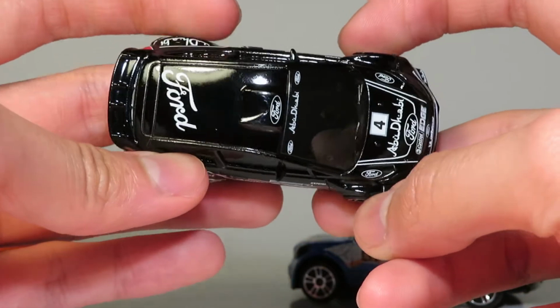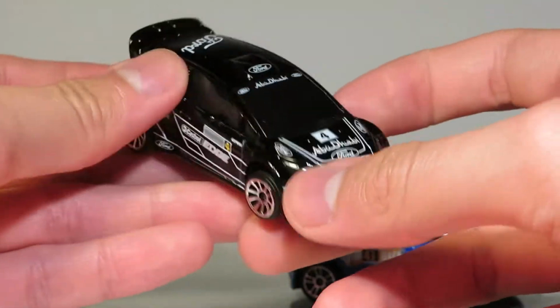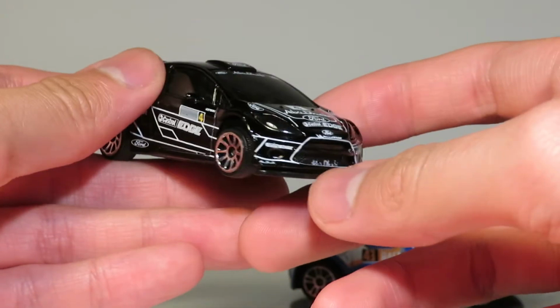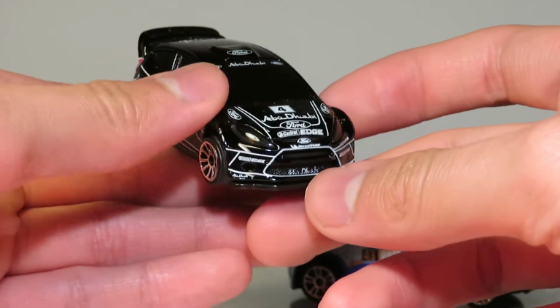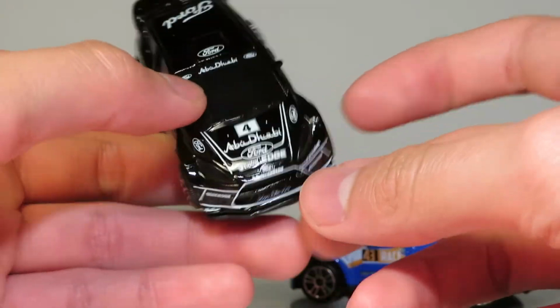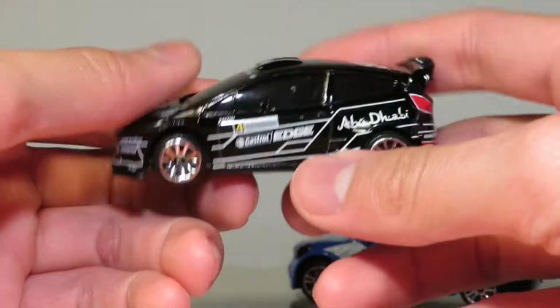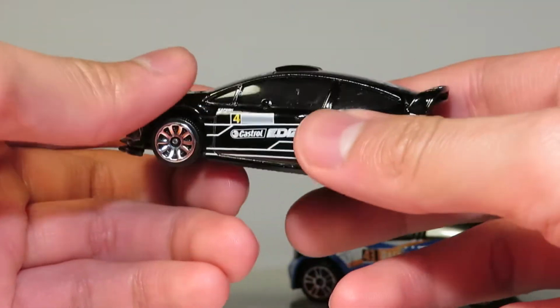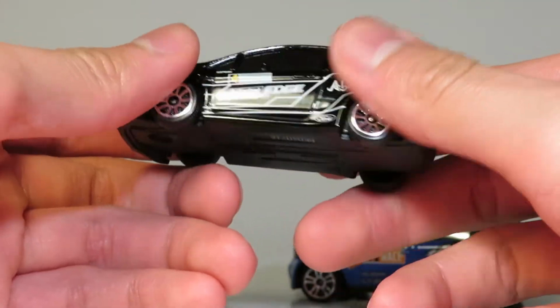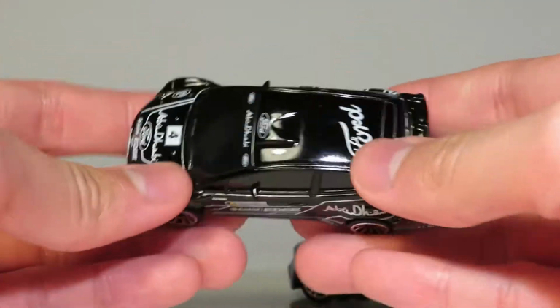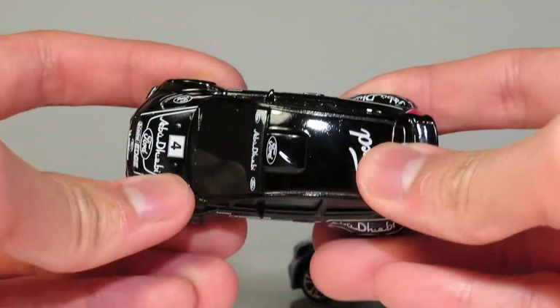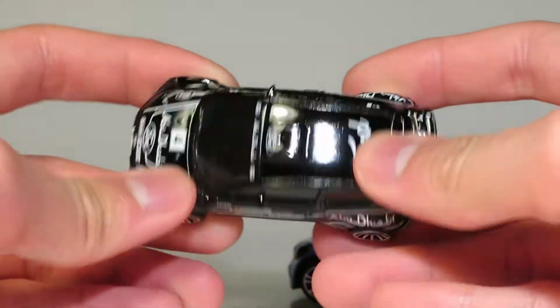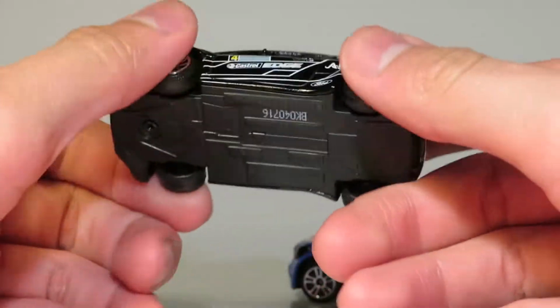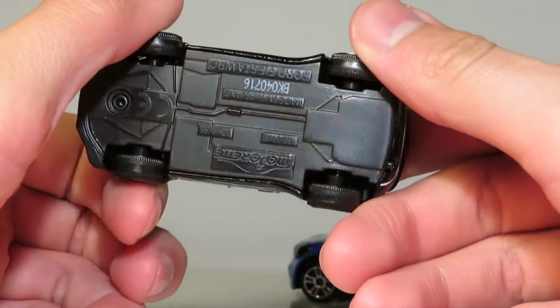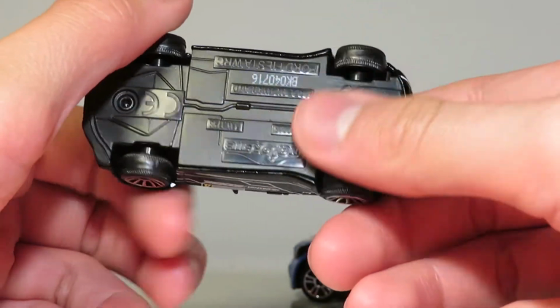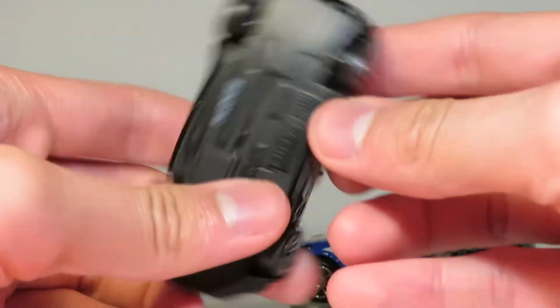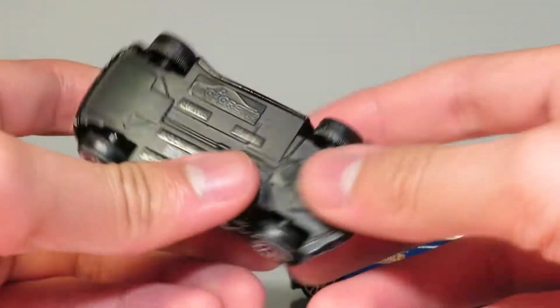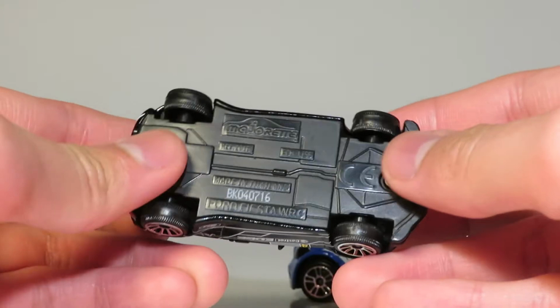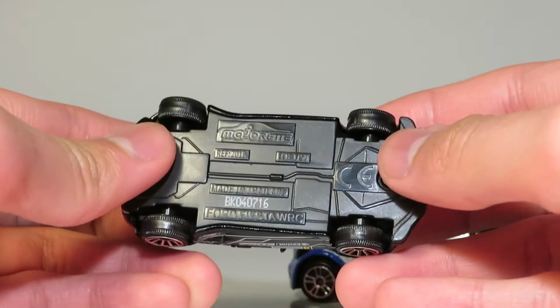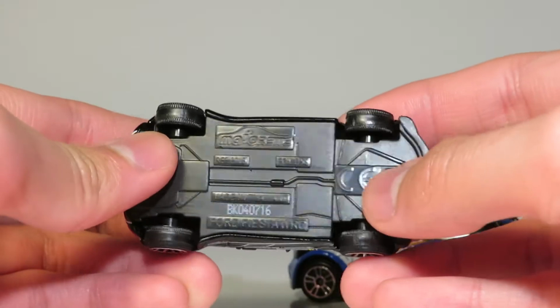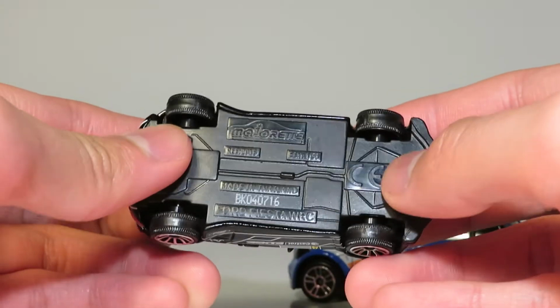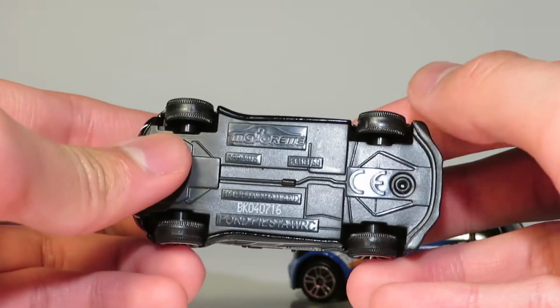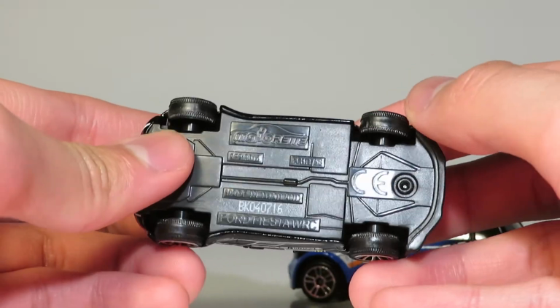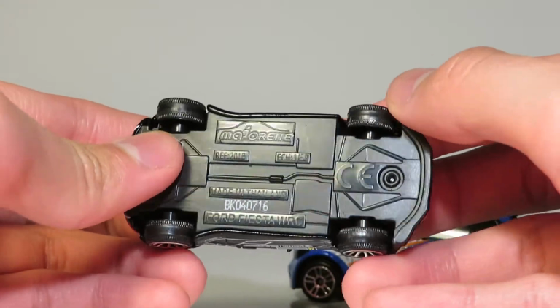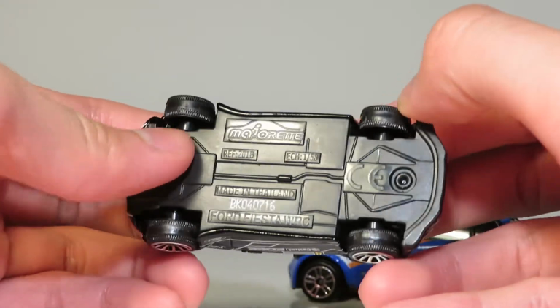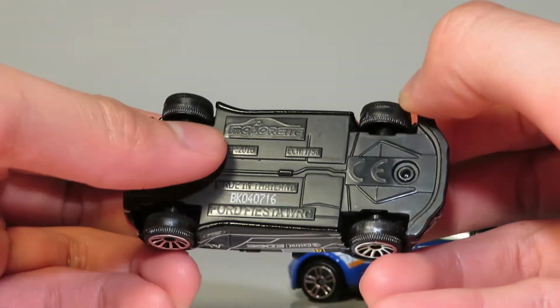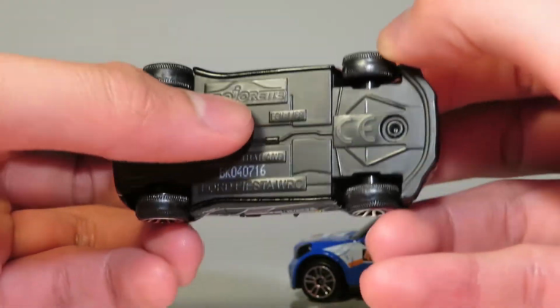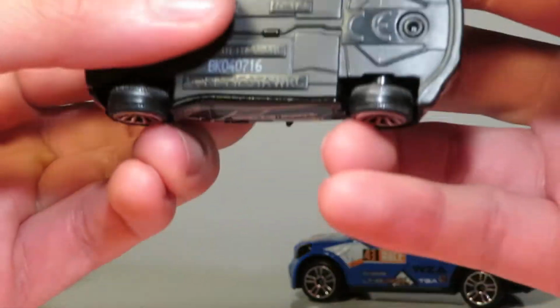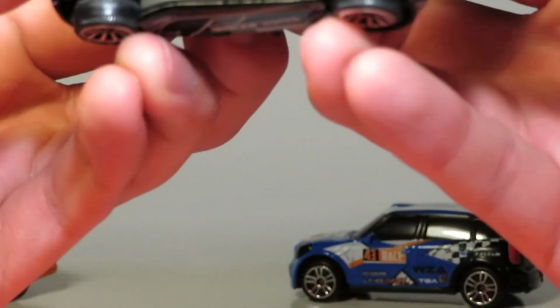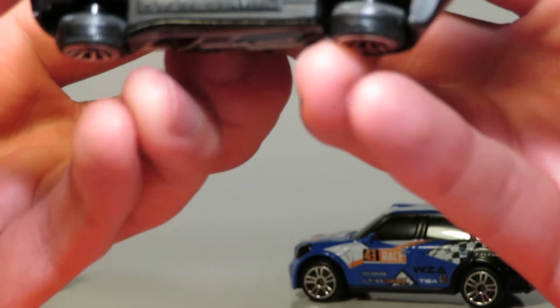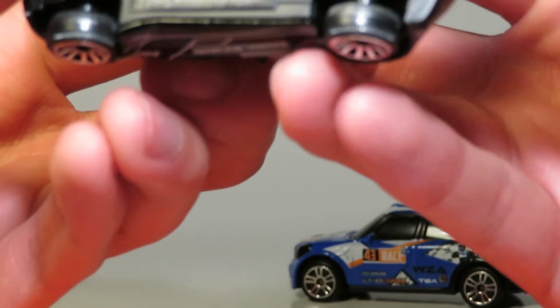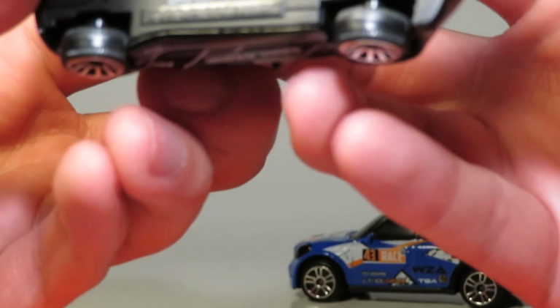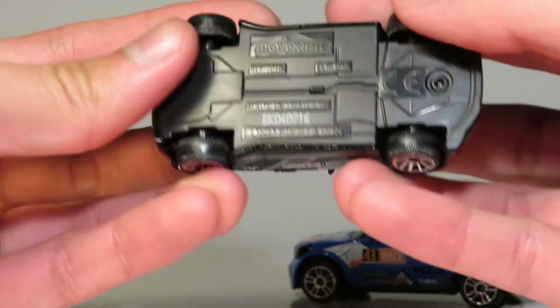You don't see this many tampo passes often. This one doesn't have suspension or any of the usual features, but still nice. The scale on this one is around 1:58.